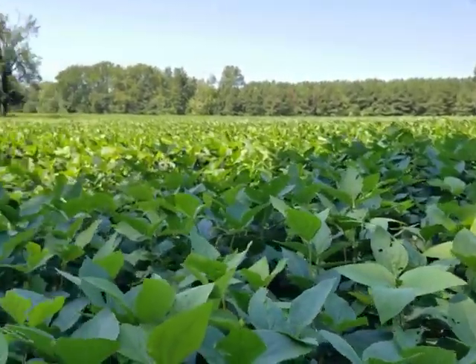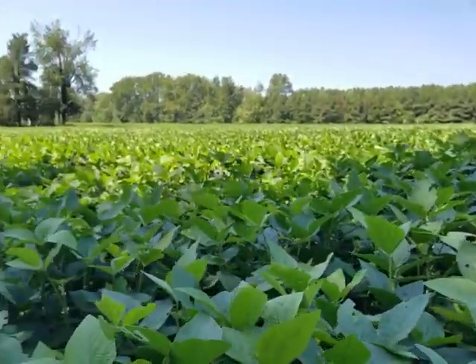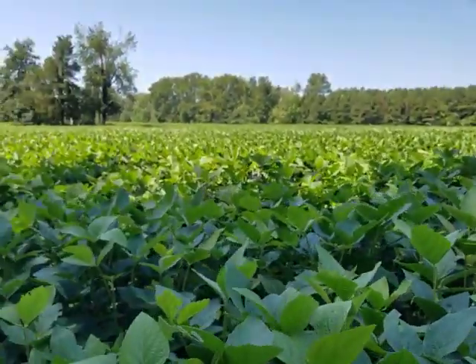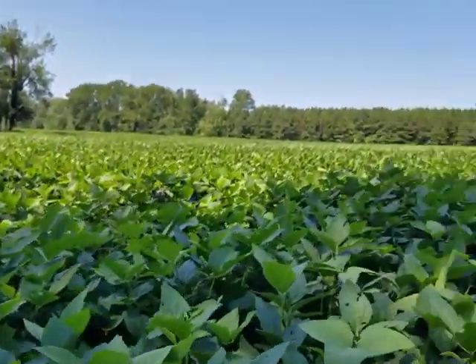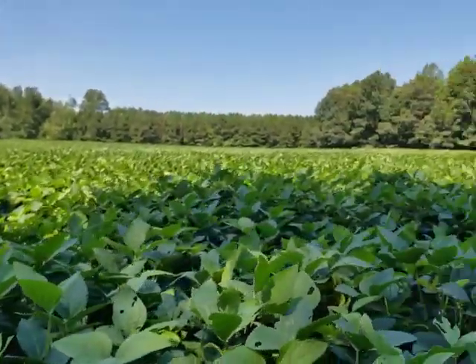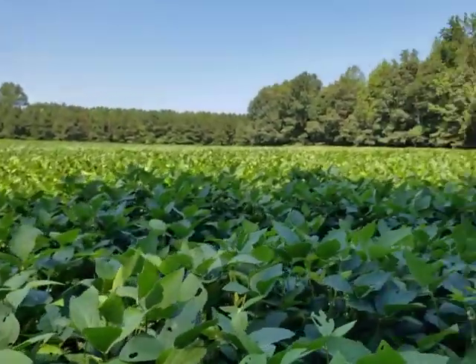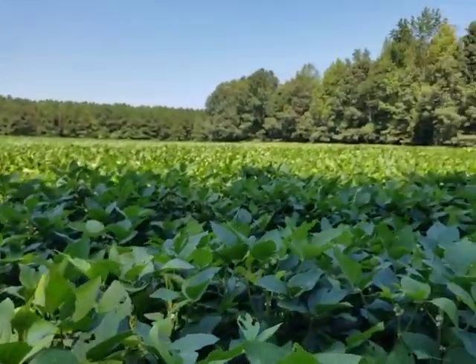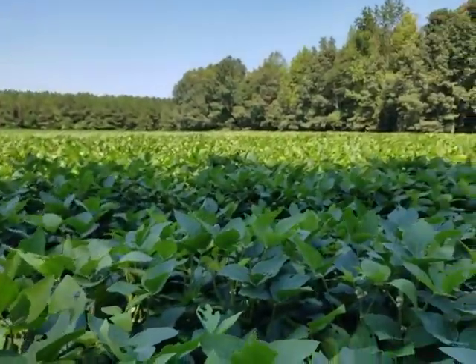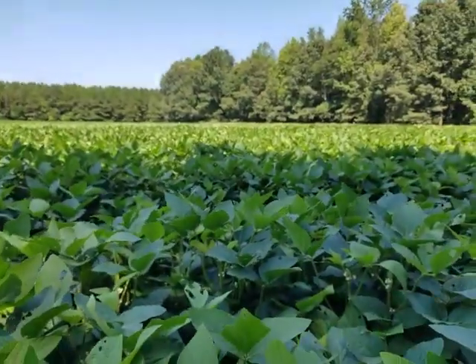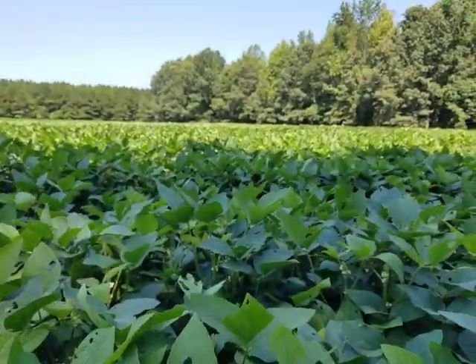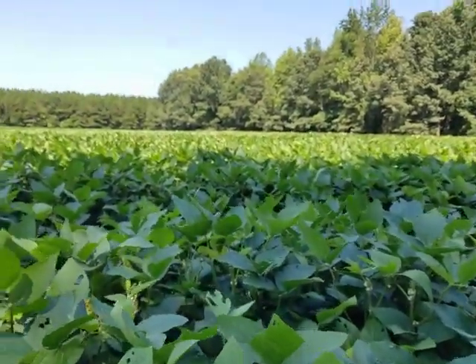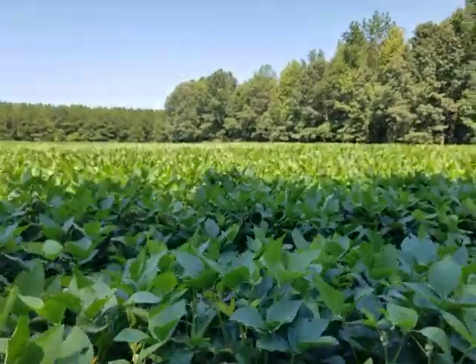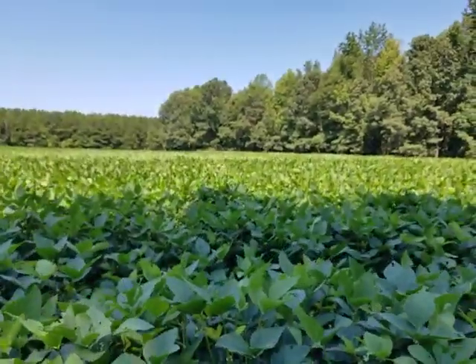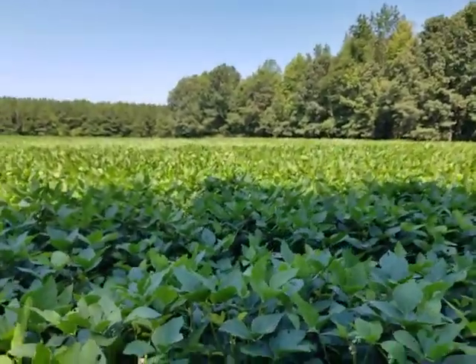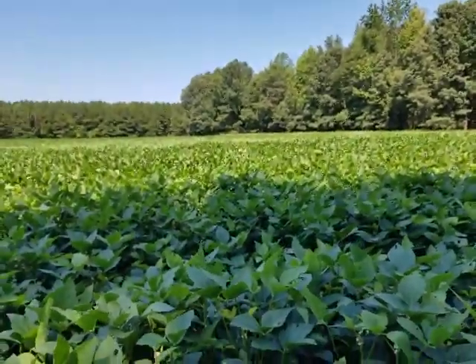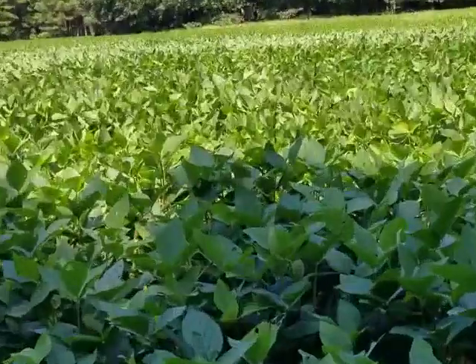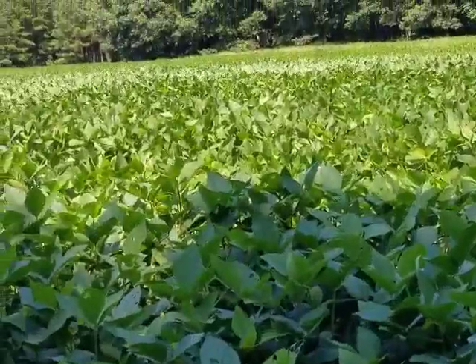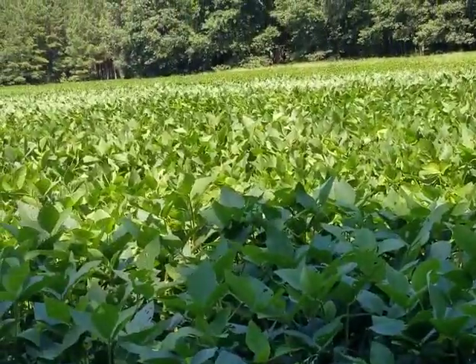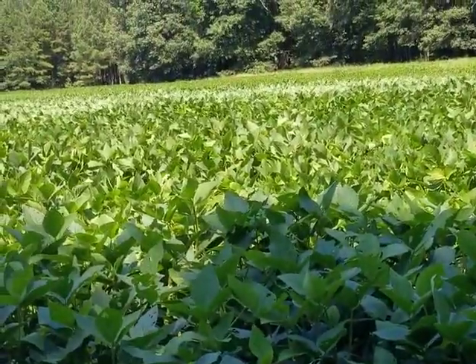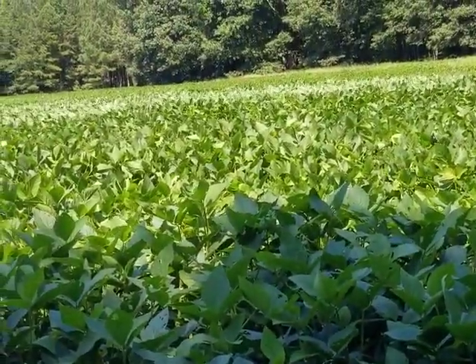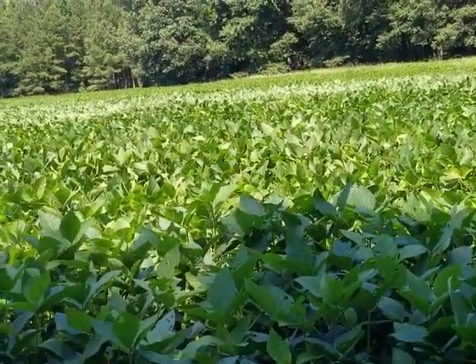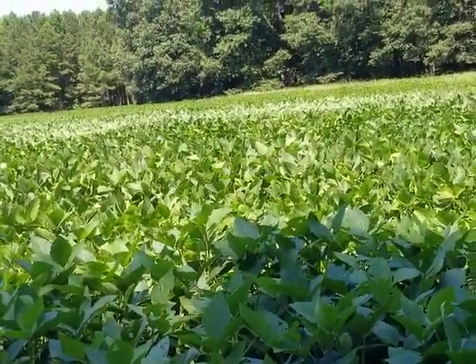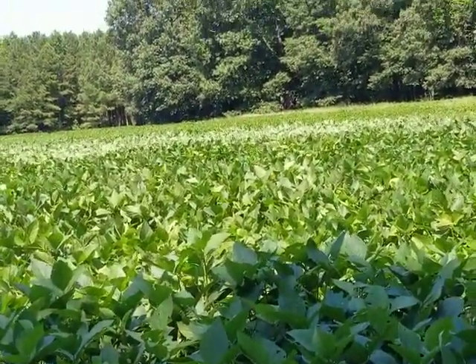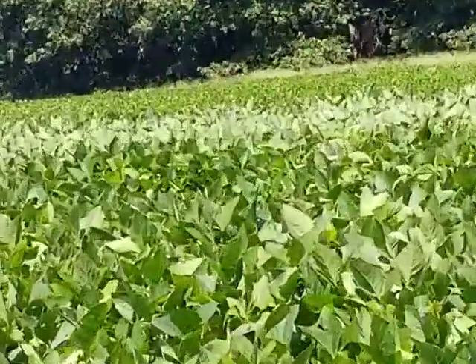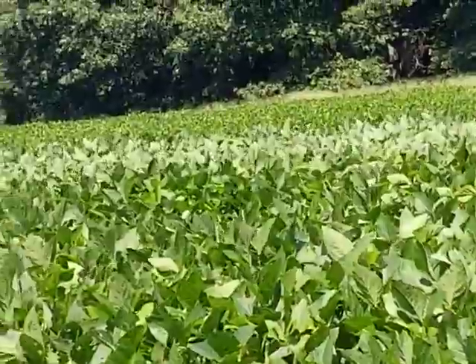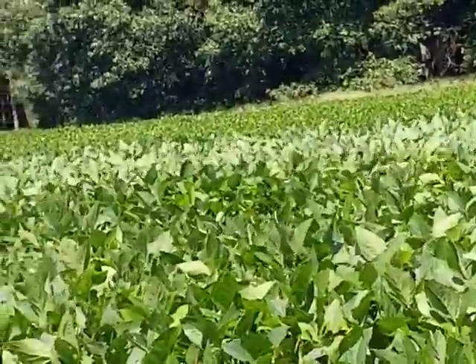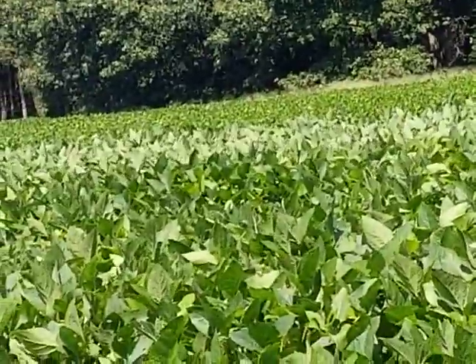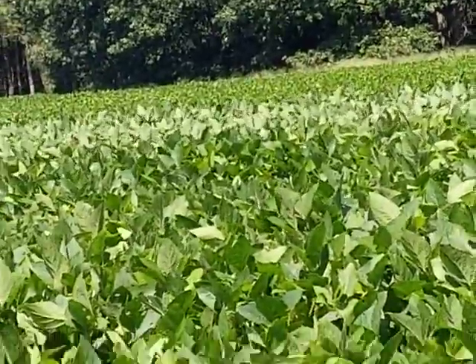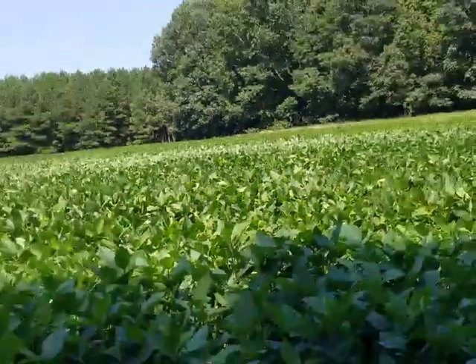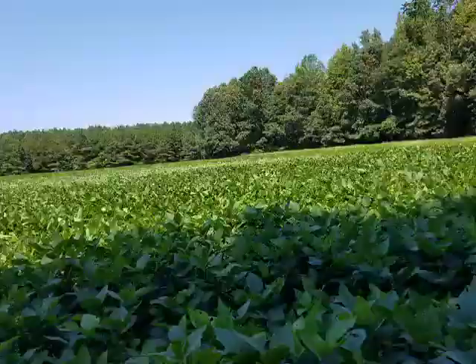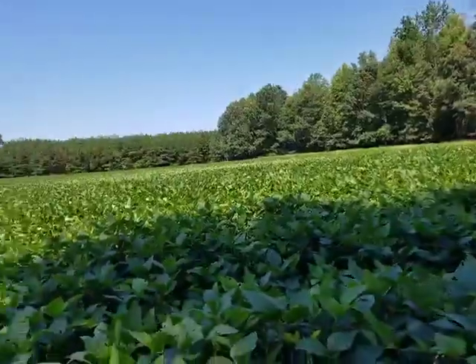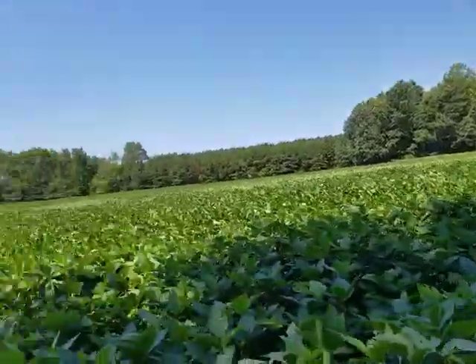No beans yet. Look at it swaying in the wind. That's gorgeous.